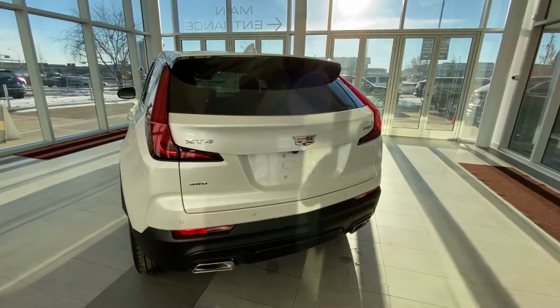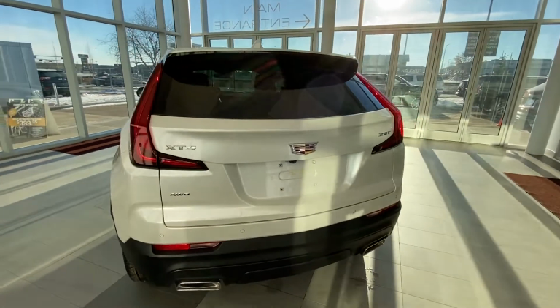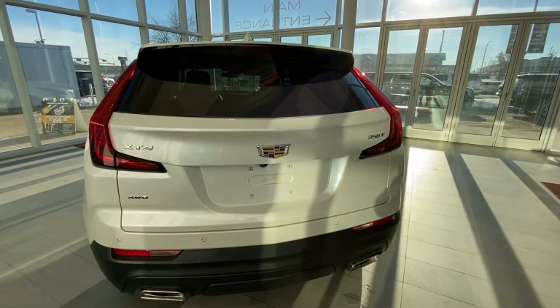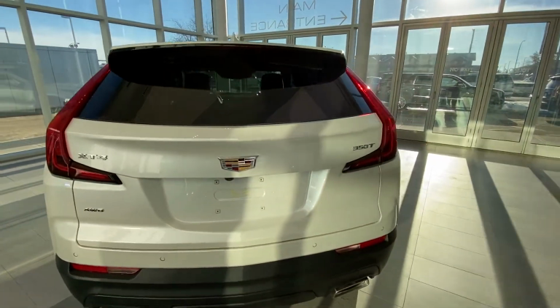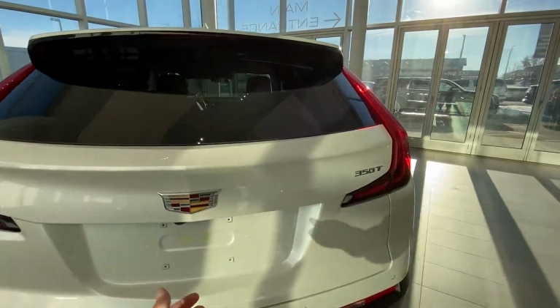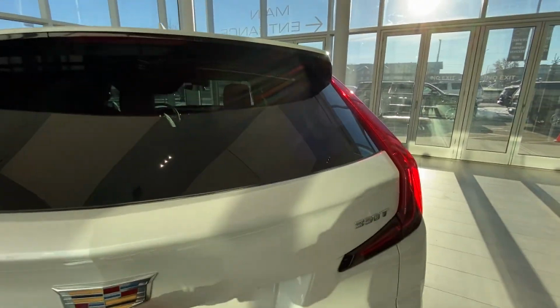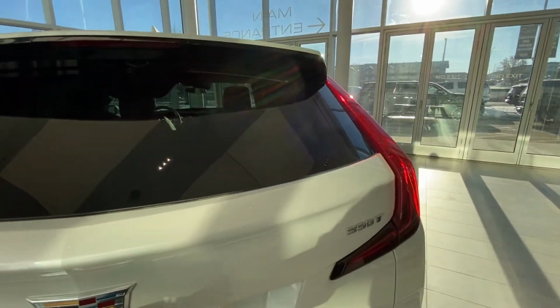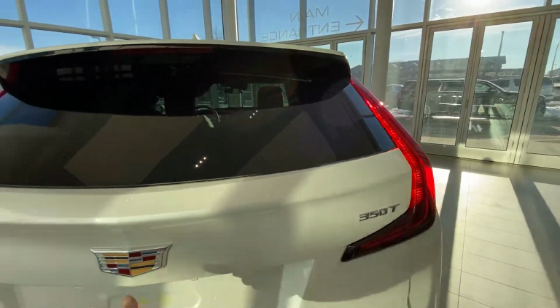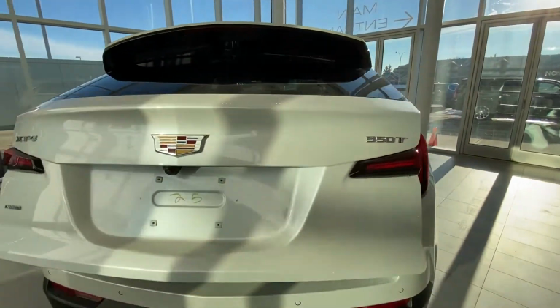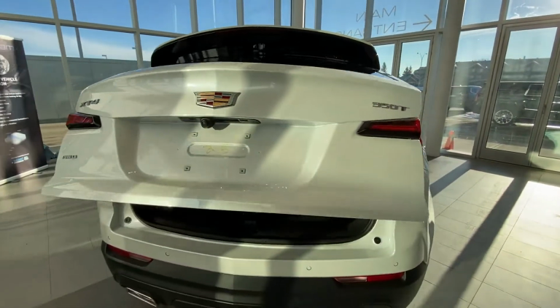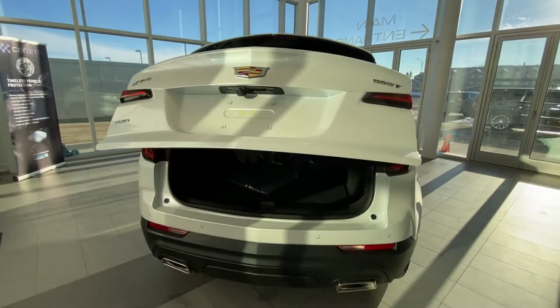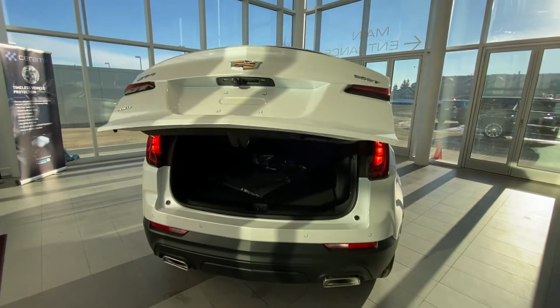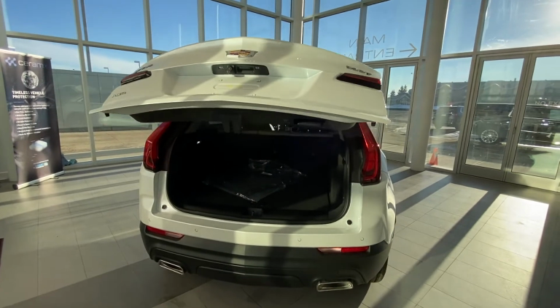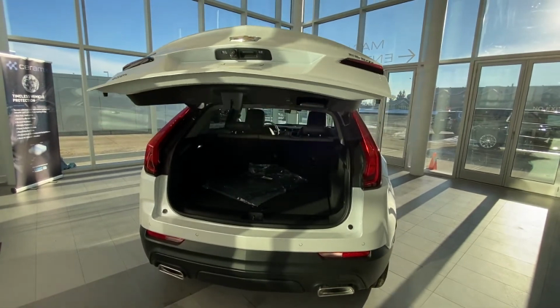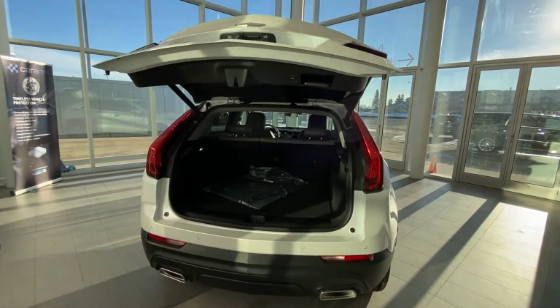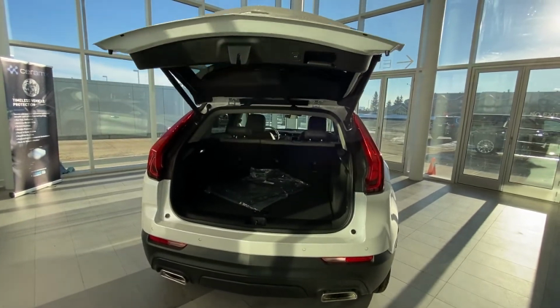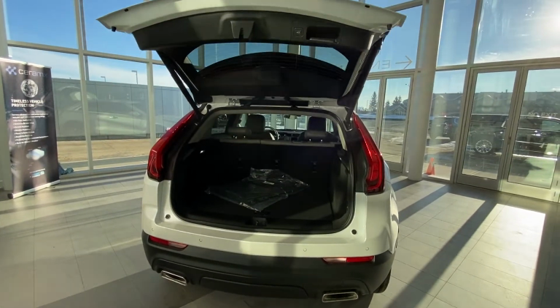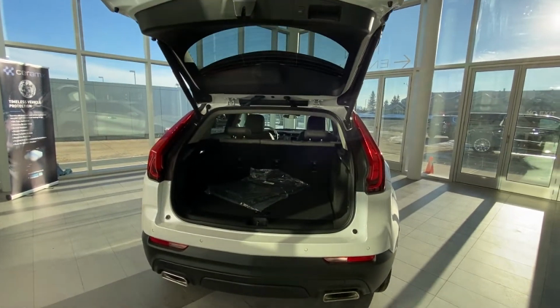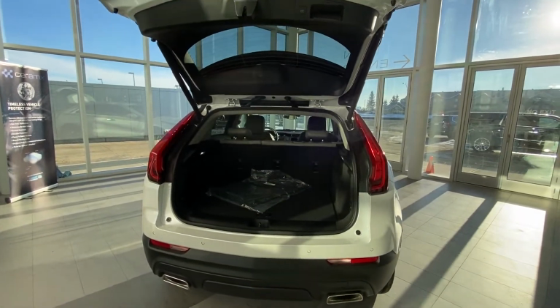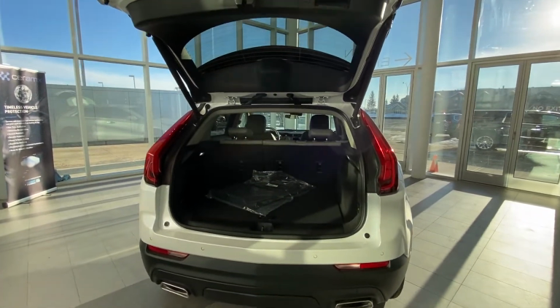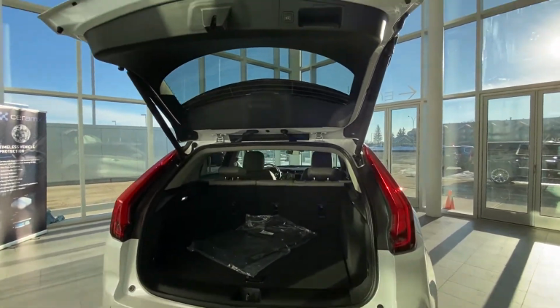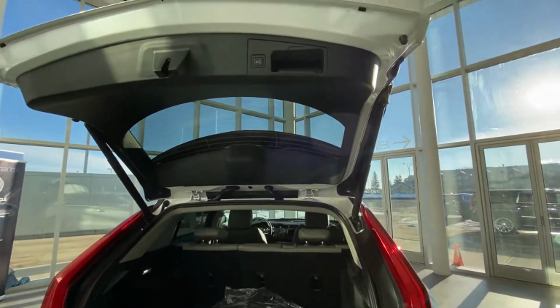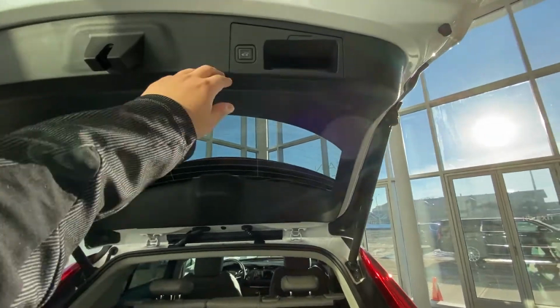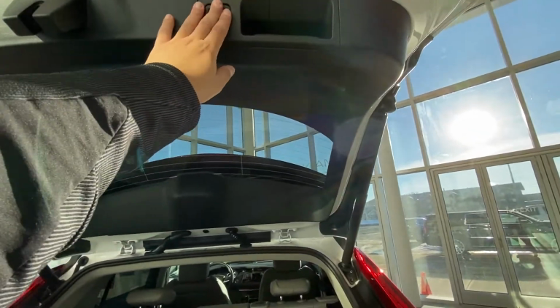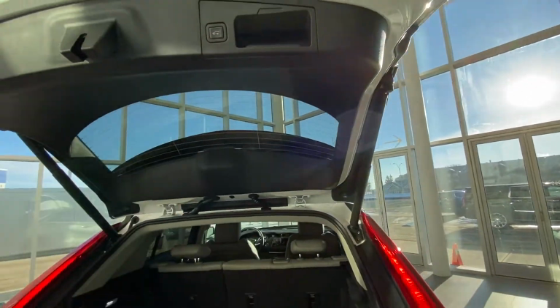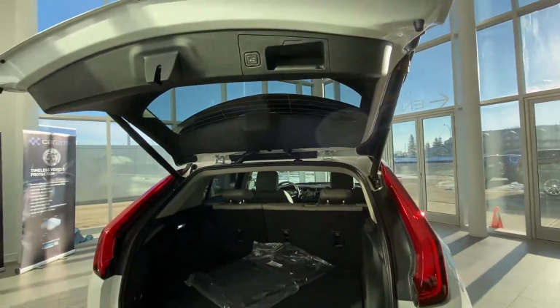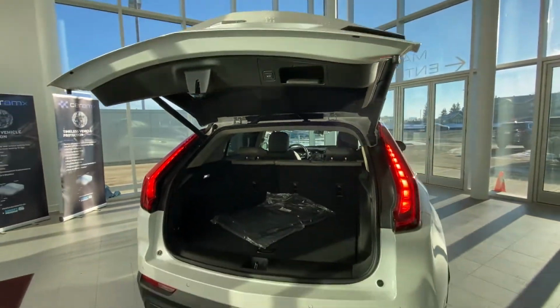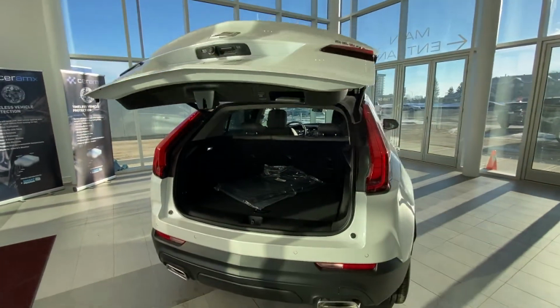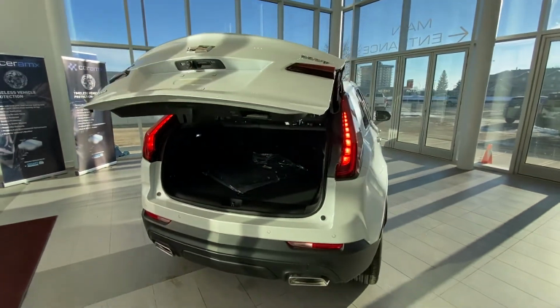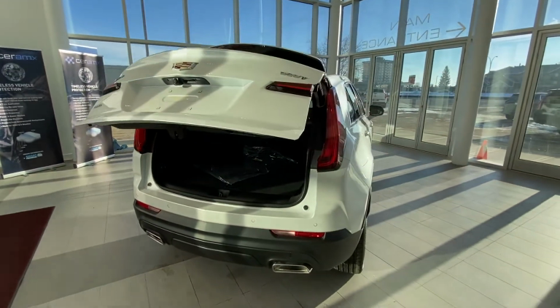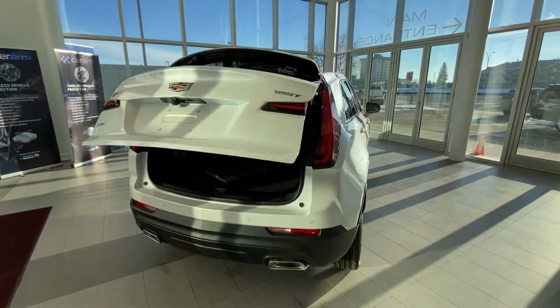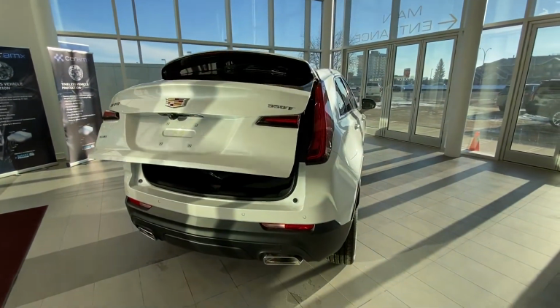Keyless entry into the rear trunk. And as you can see, full LED taillights as well.